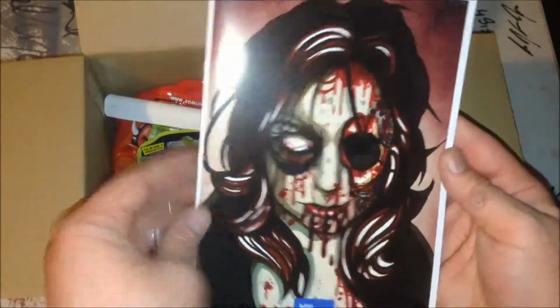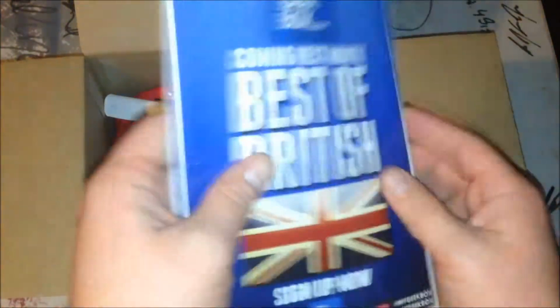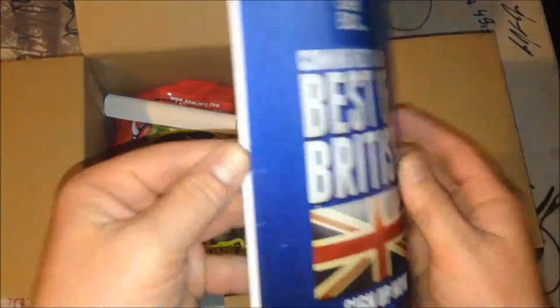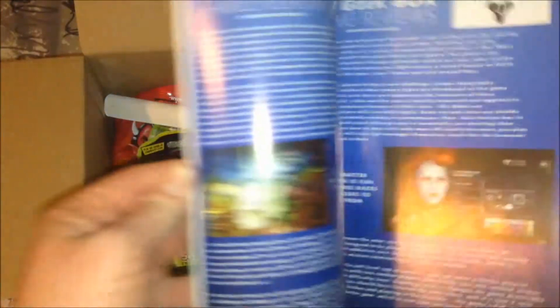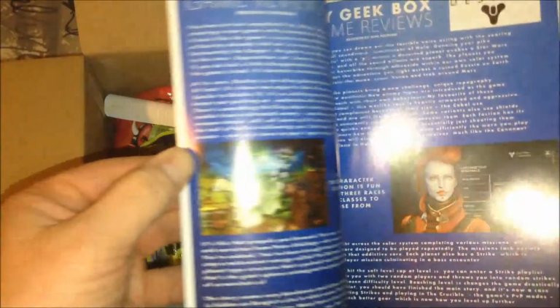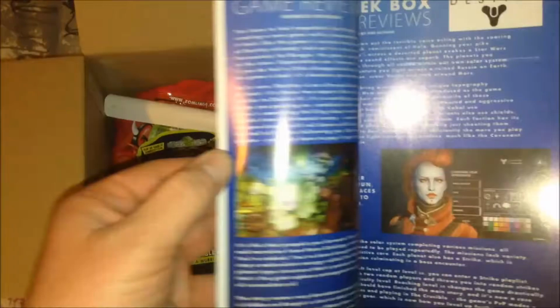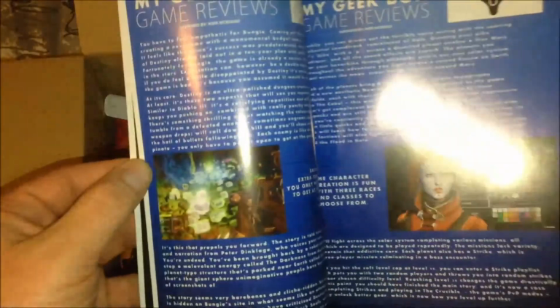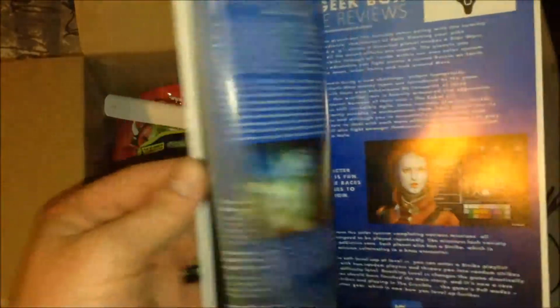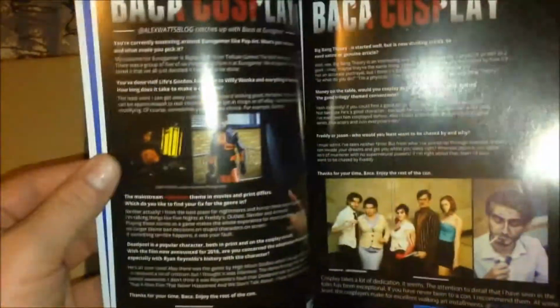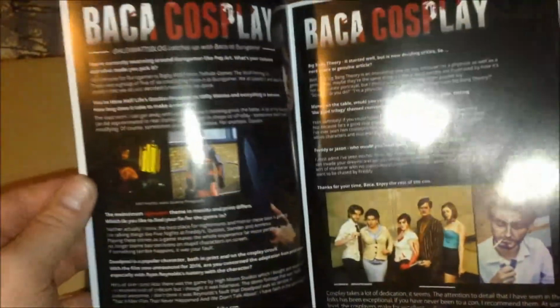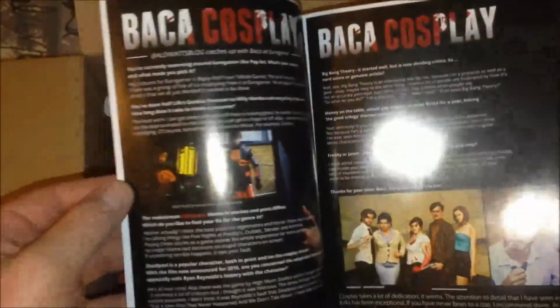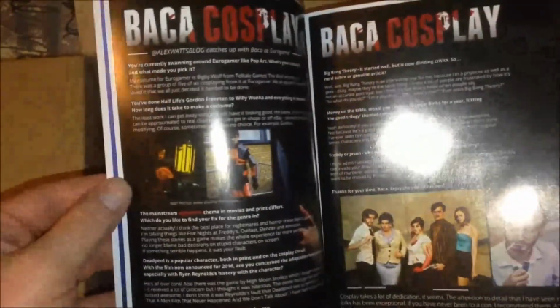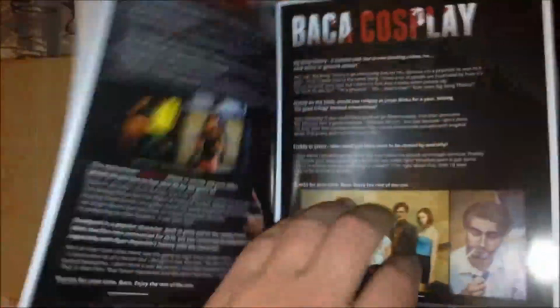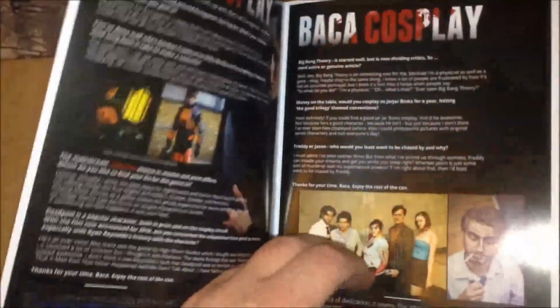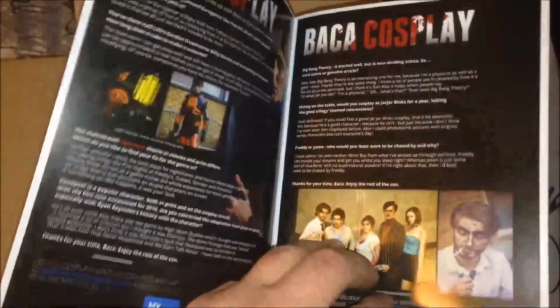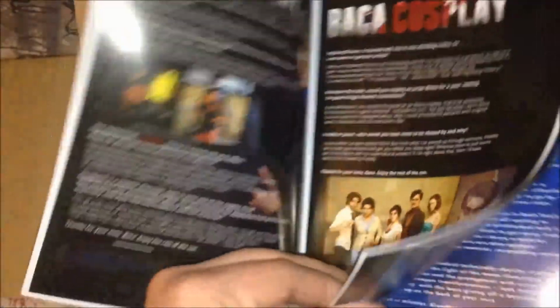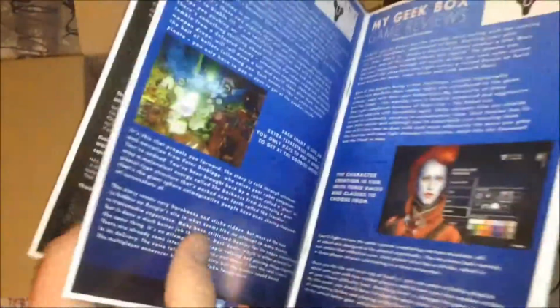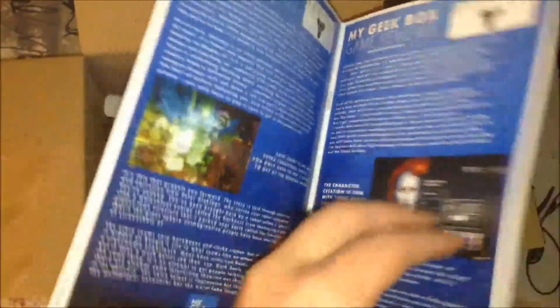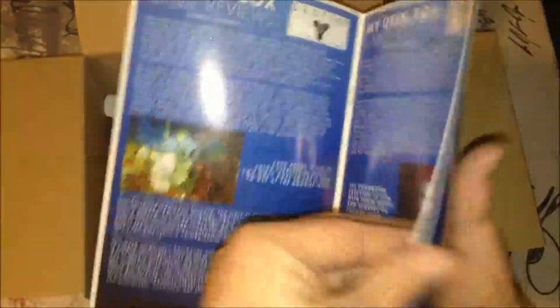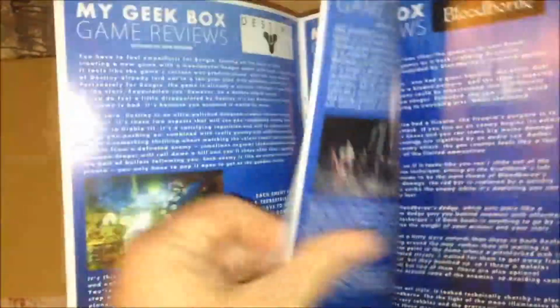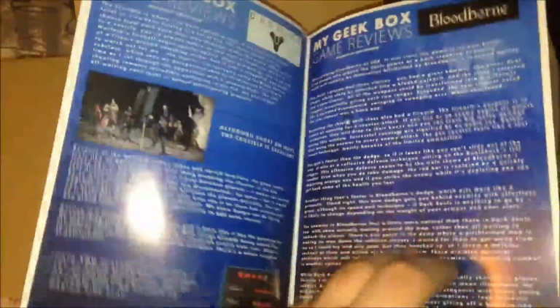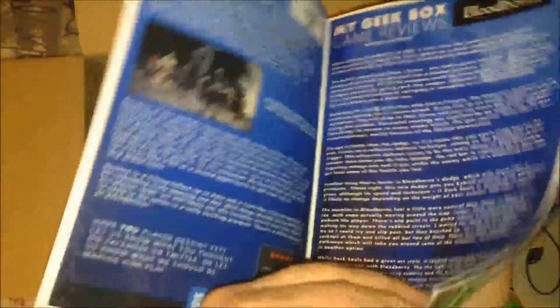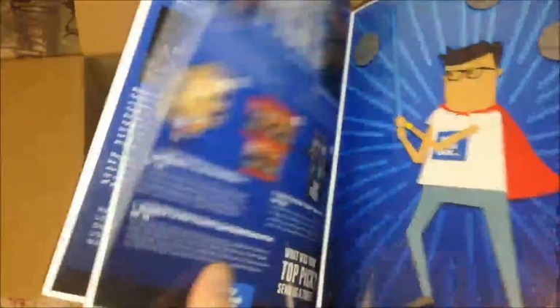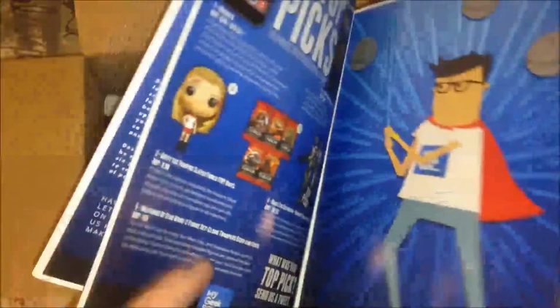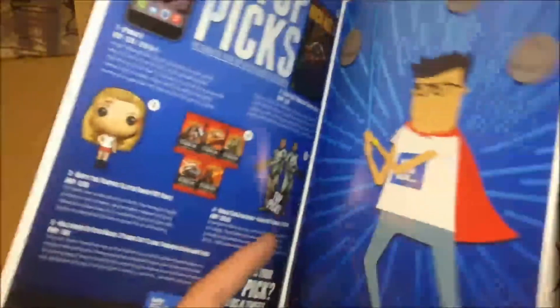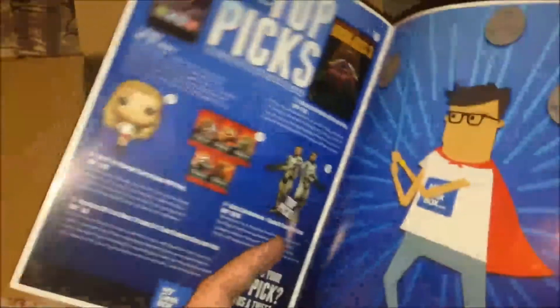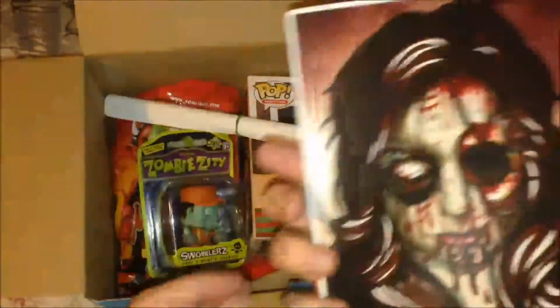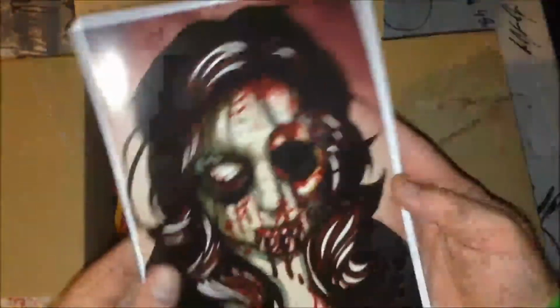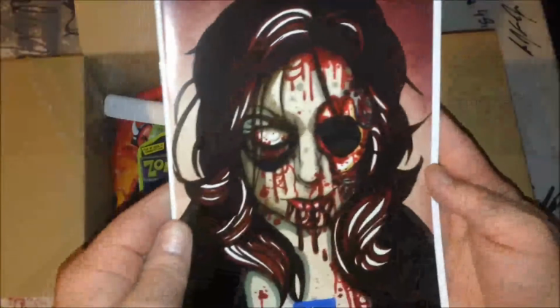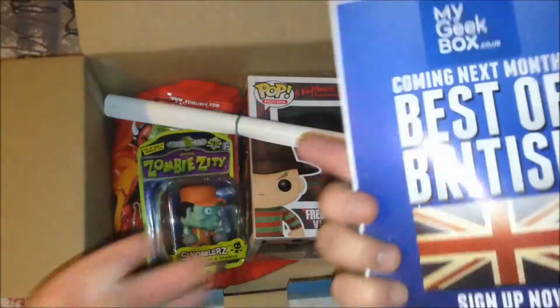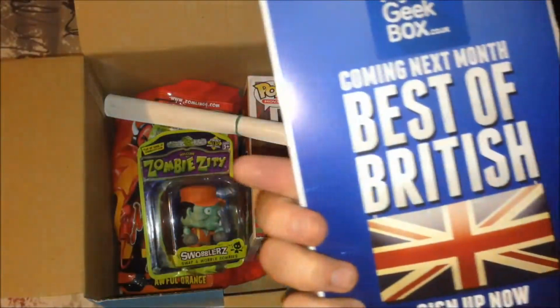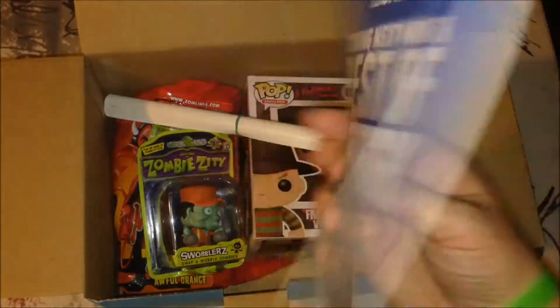This is the magazine, I'm assuming. Some Destiny game reviews — Destiny and other games. Cosplay. It's cool. They're kind of like Loot Crate, I guess — they give you a magazine each month. That's cool.